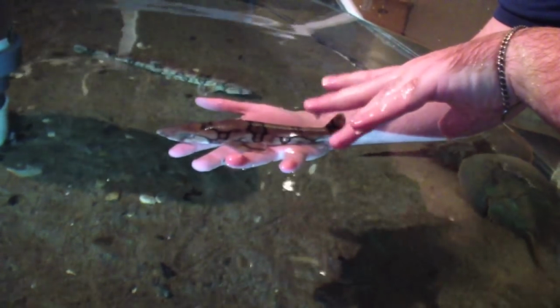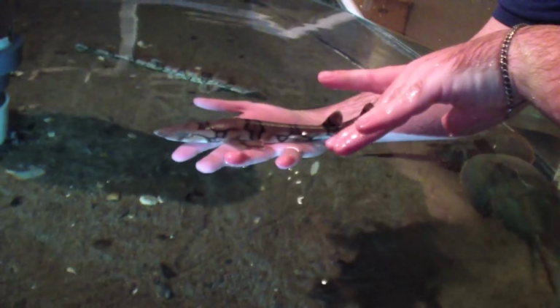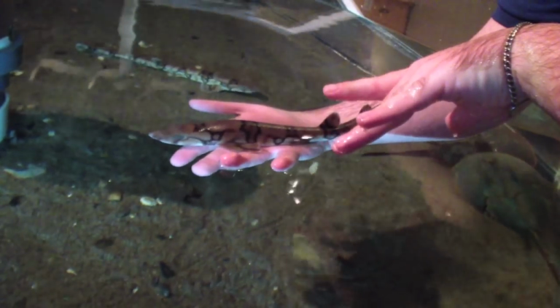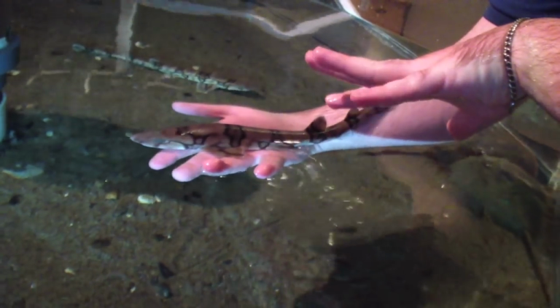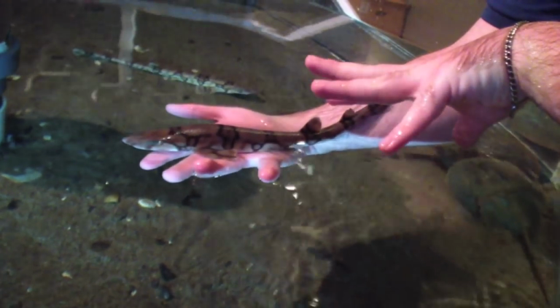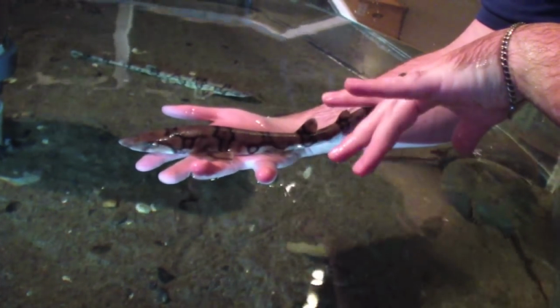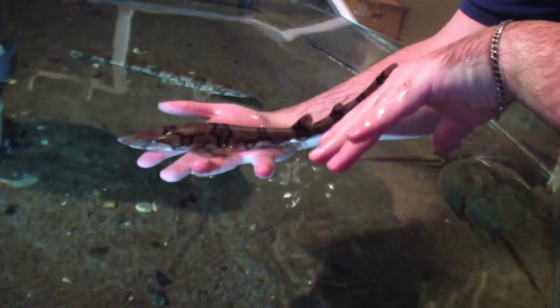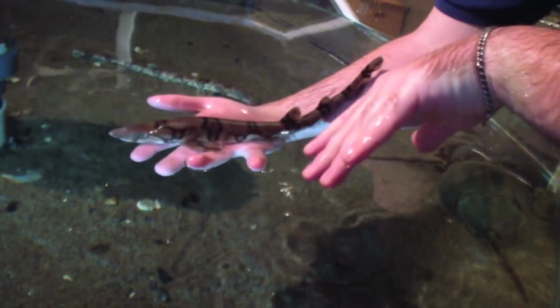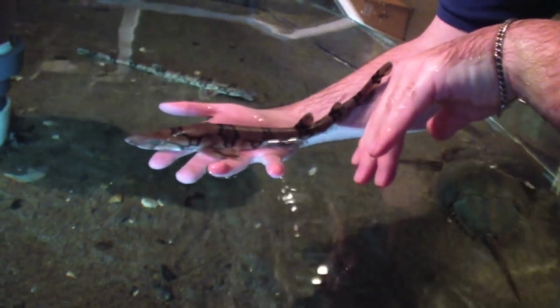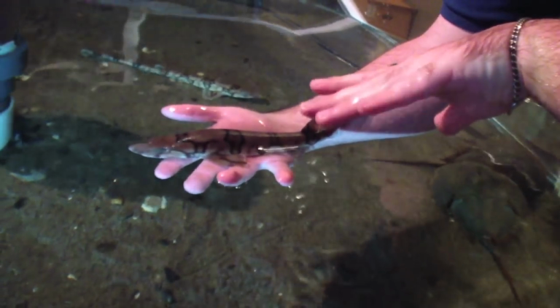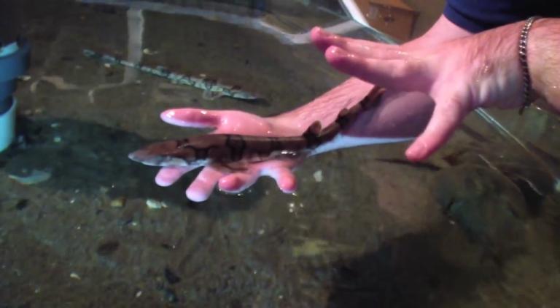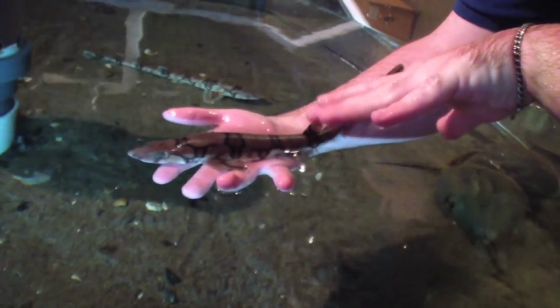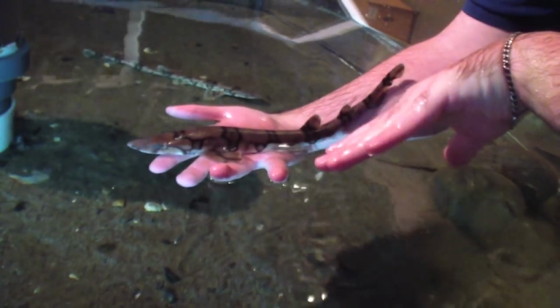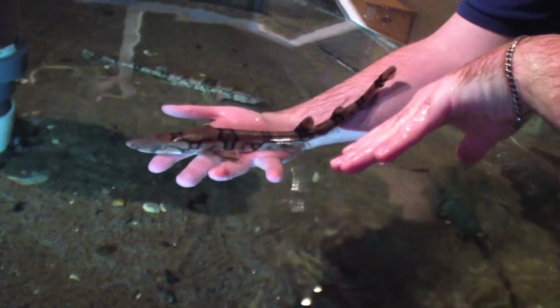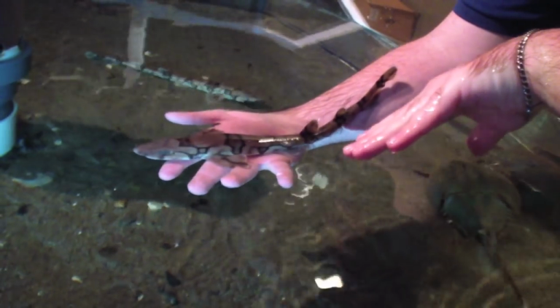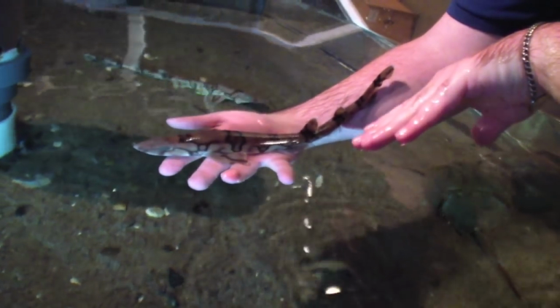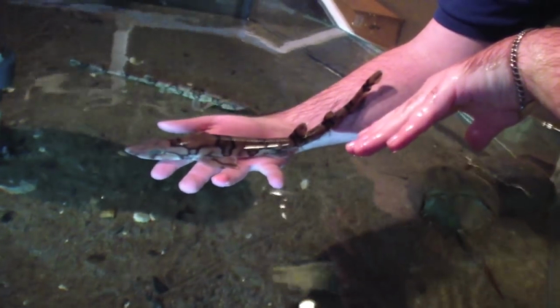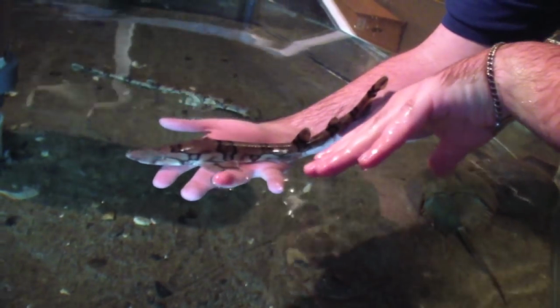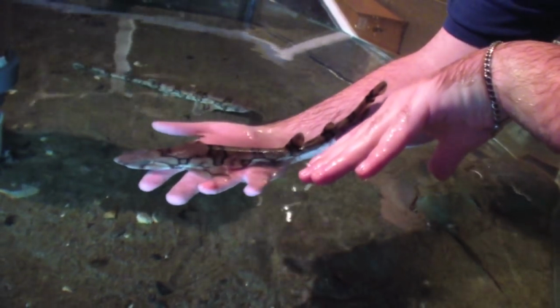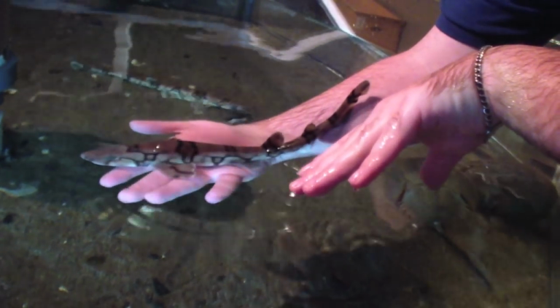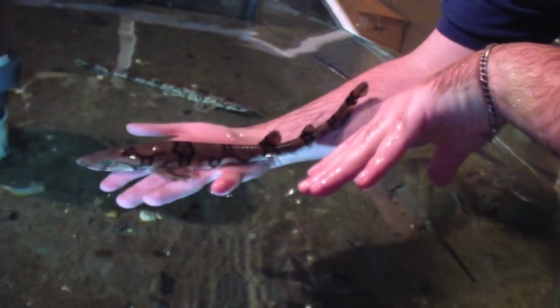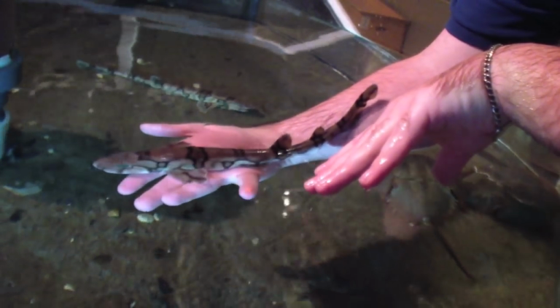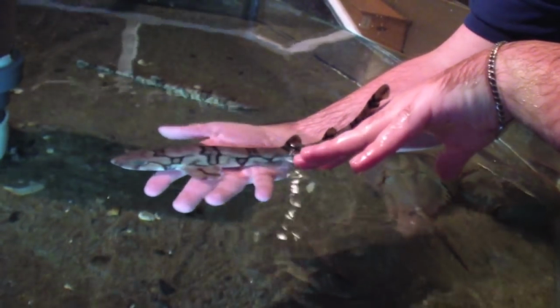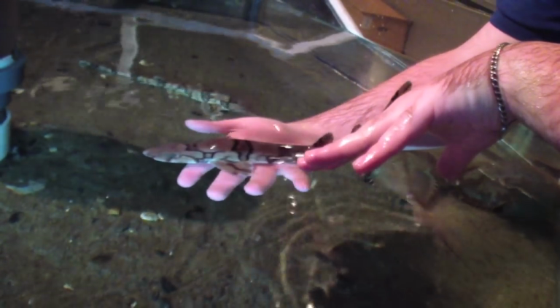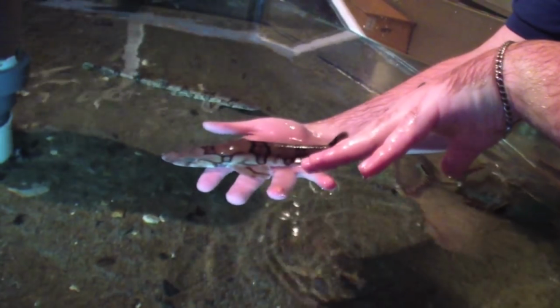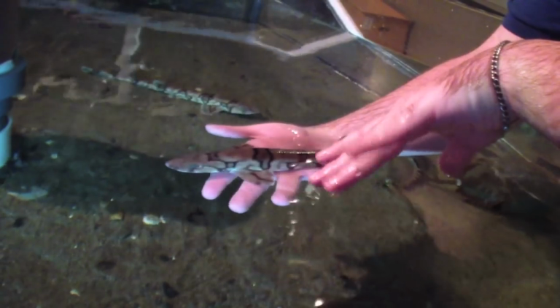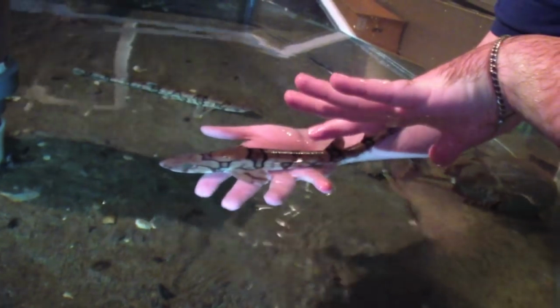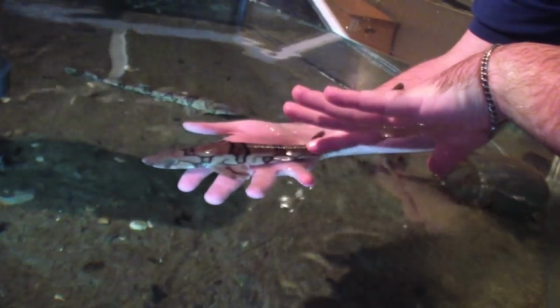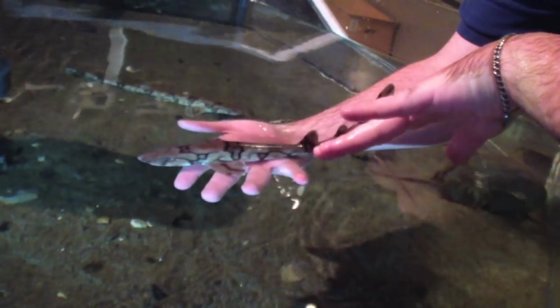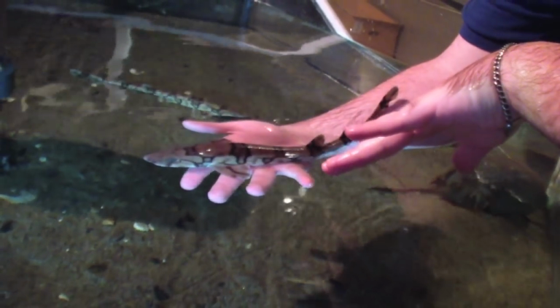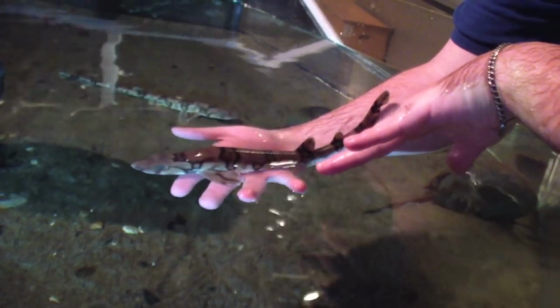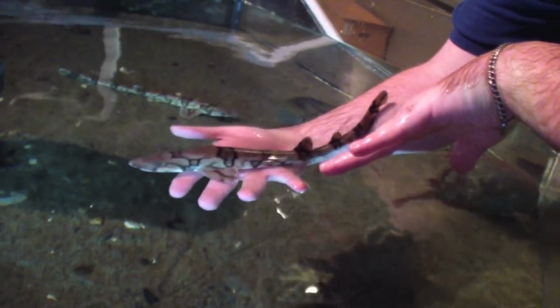So they eat crabs, mussels — we actually have some clams in here which aren't for them, but if they're a little bit bigger they'll actually eat them as well. We mainly feed them chopped up squid and fish, and it's actually one of their favorite foods.